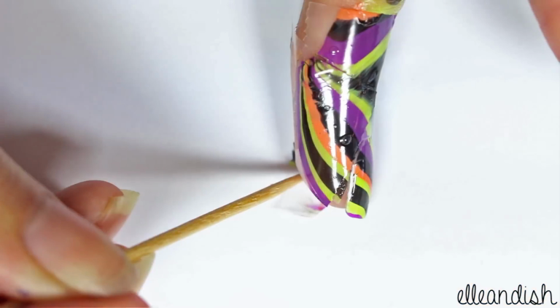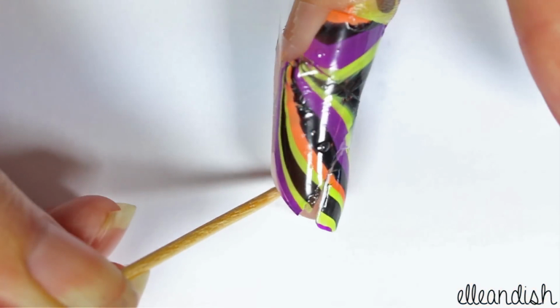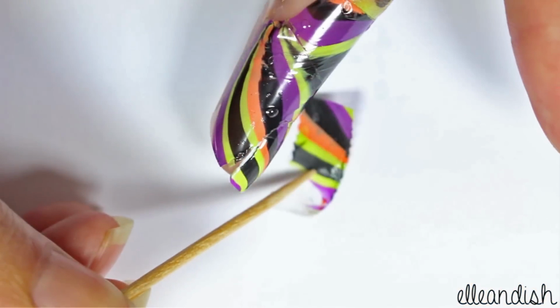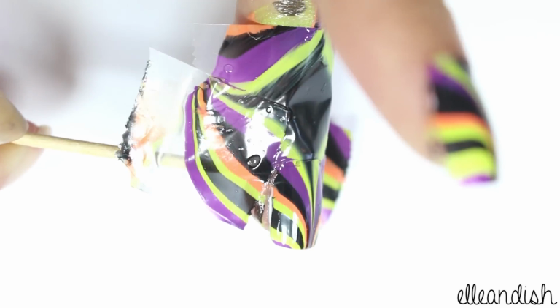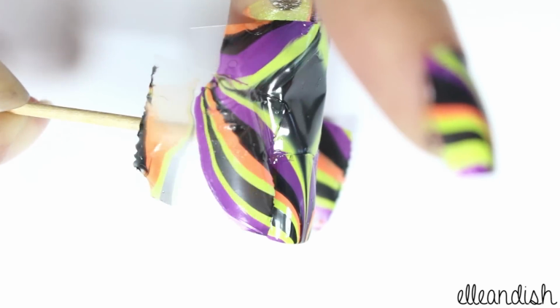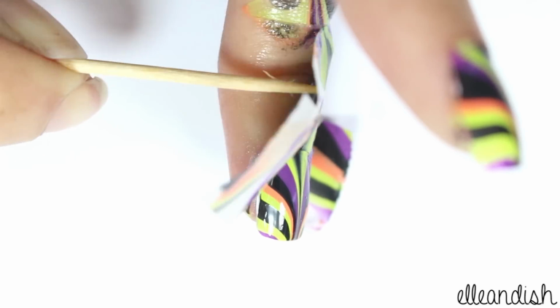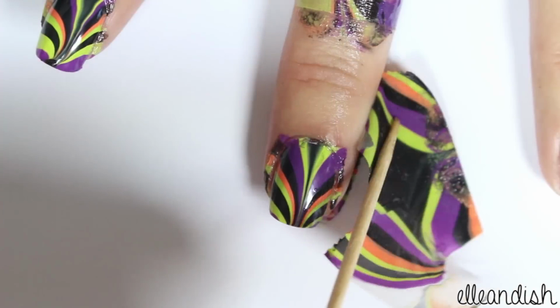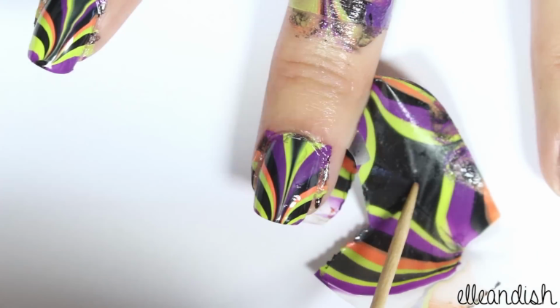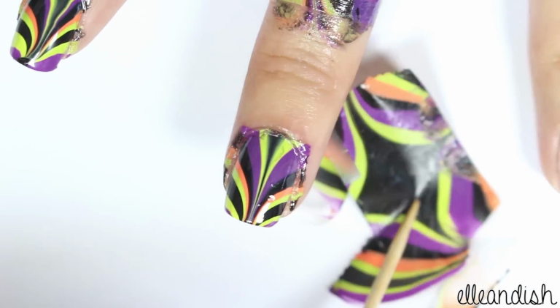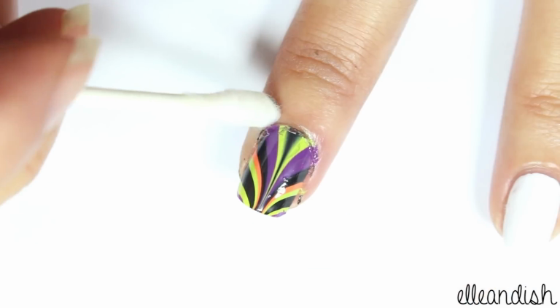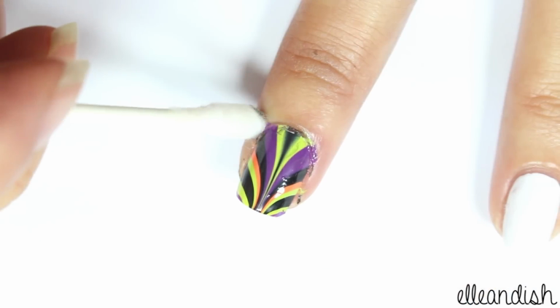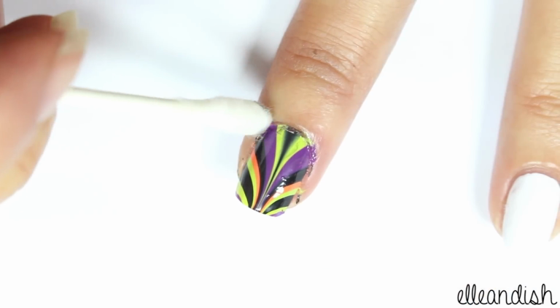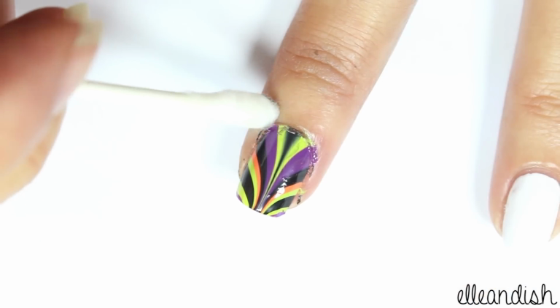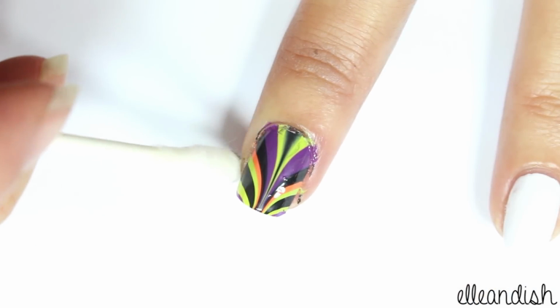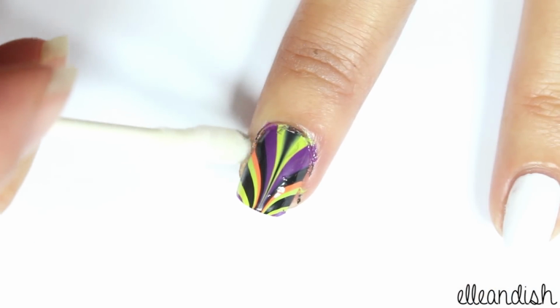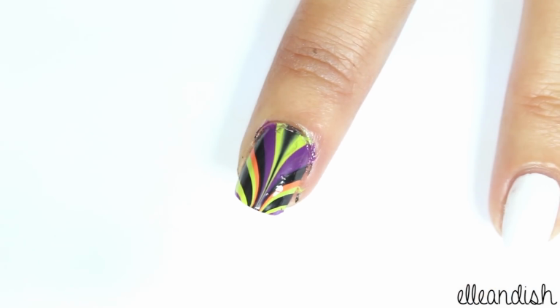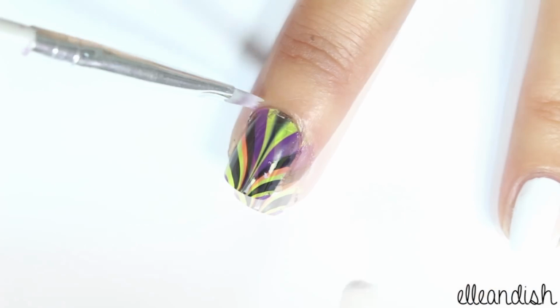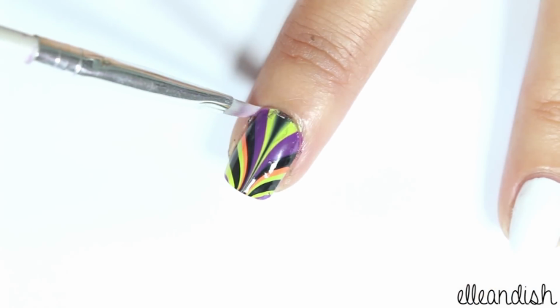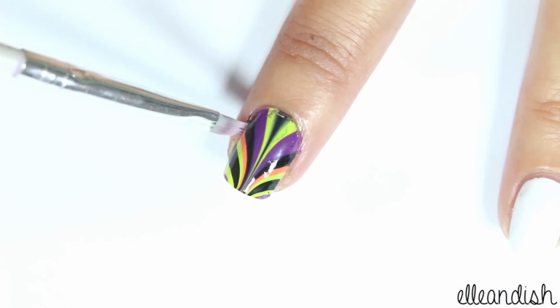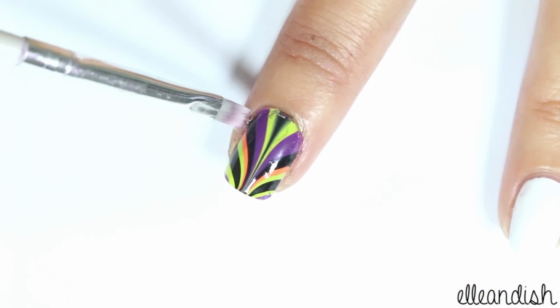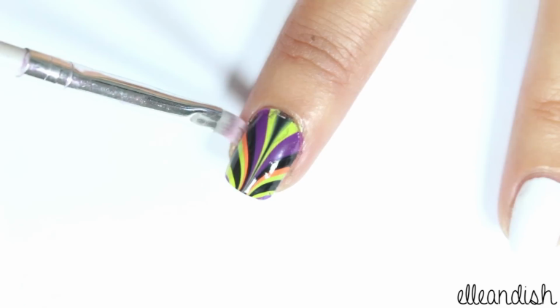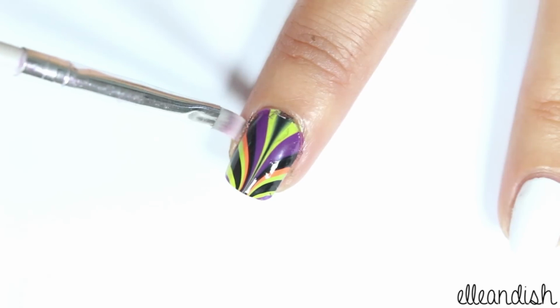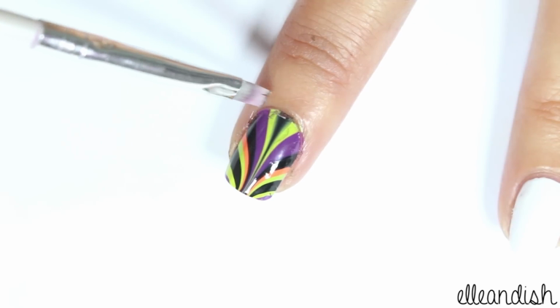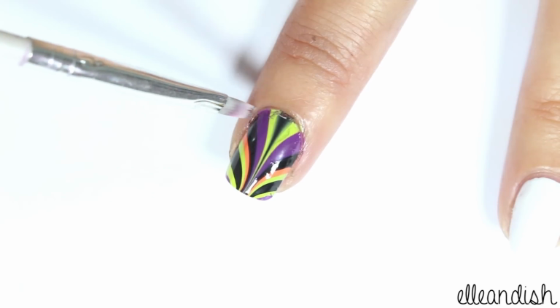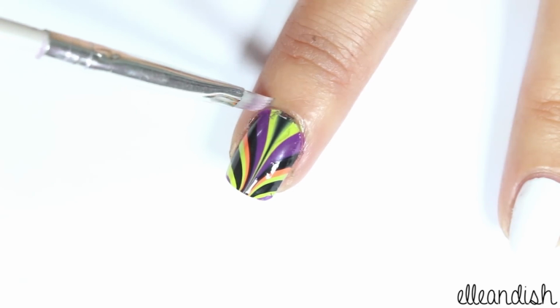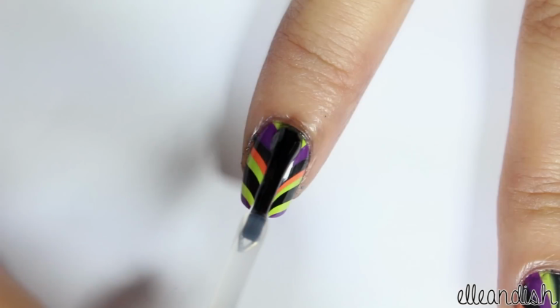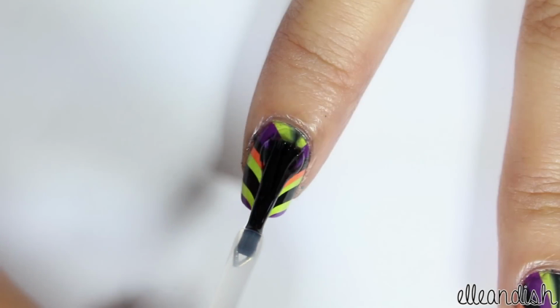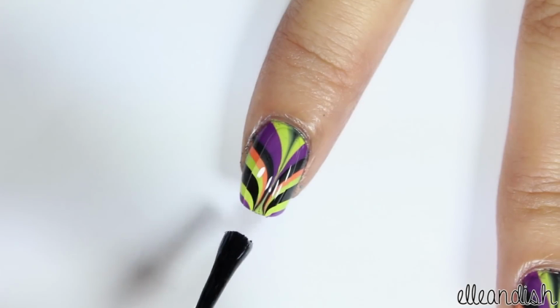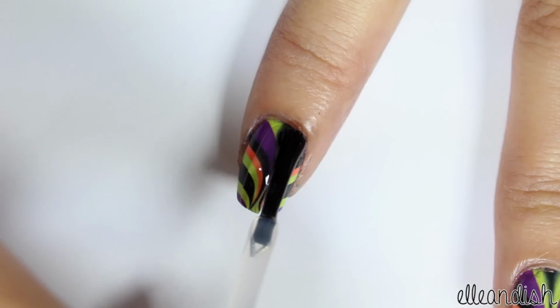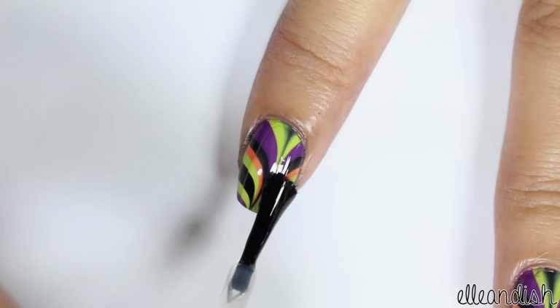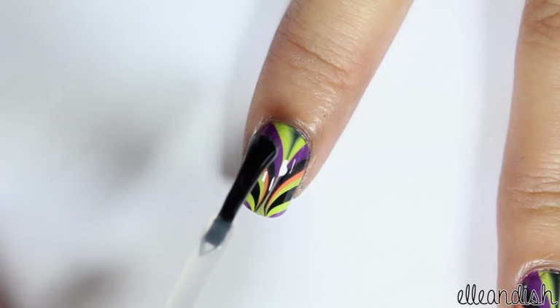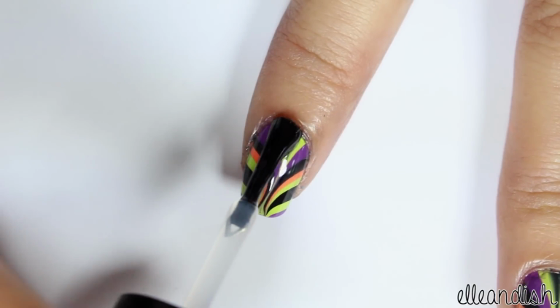Now remove the tape. Then clean up using nail polish remover and a q-tip or a brush. Once the color is dry, apply a top coat to seal the design.